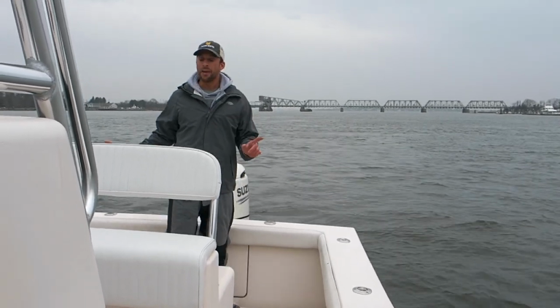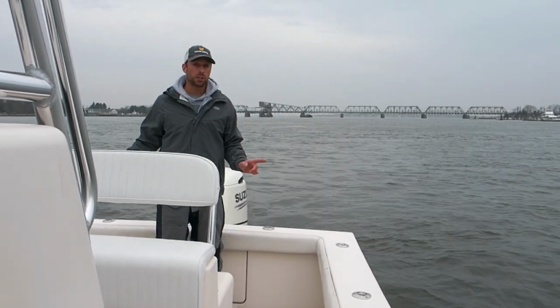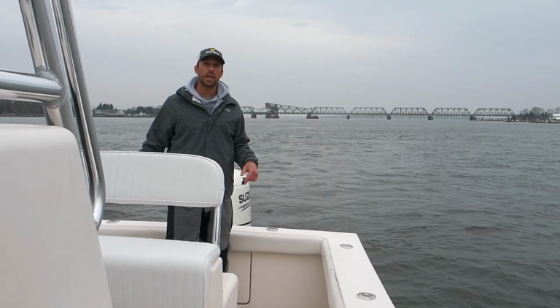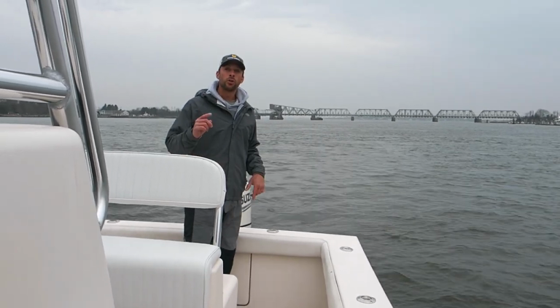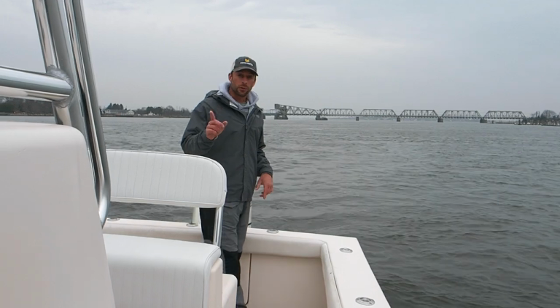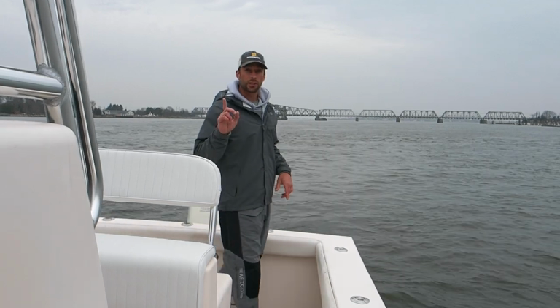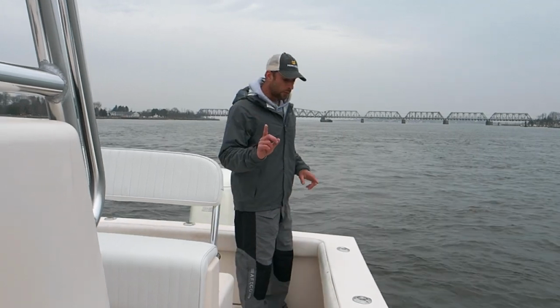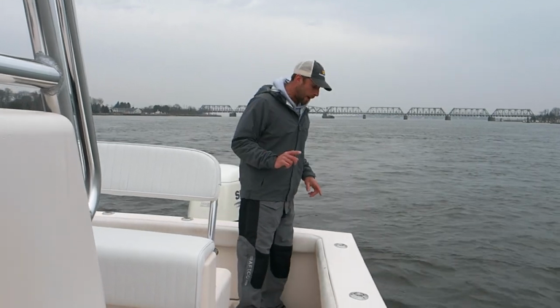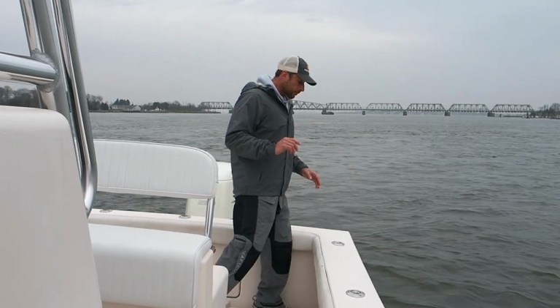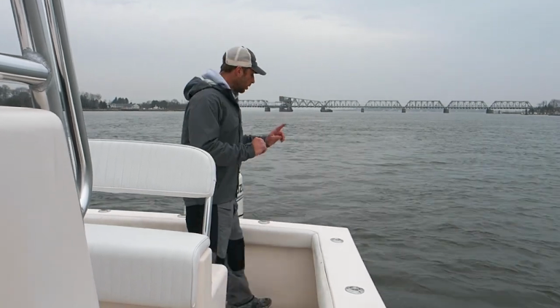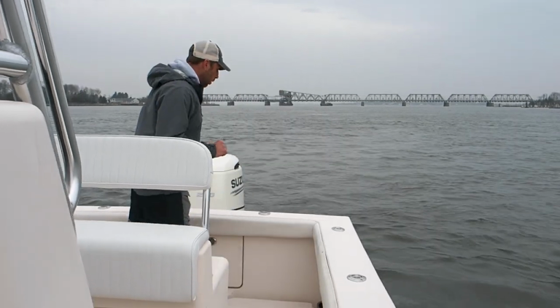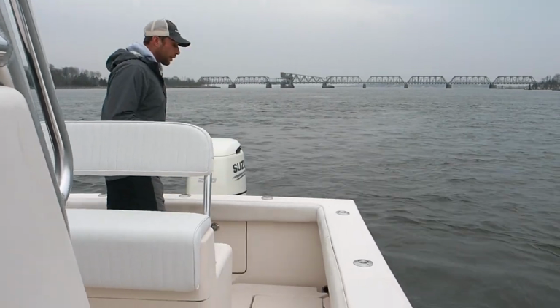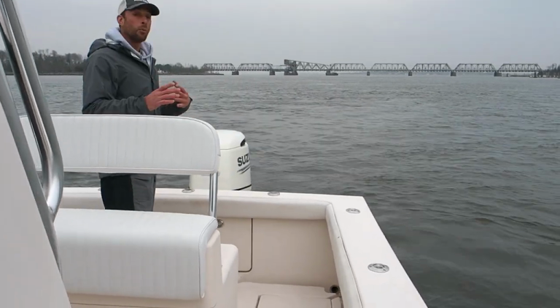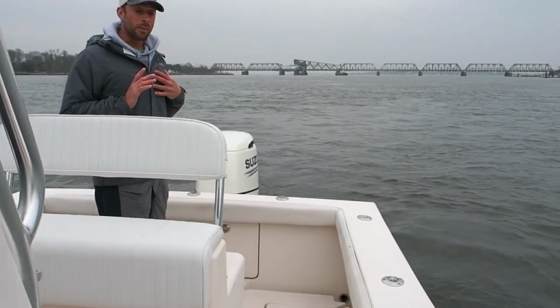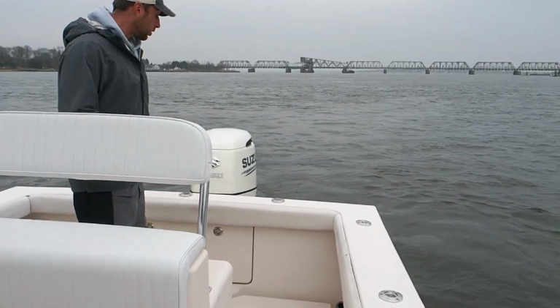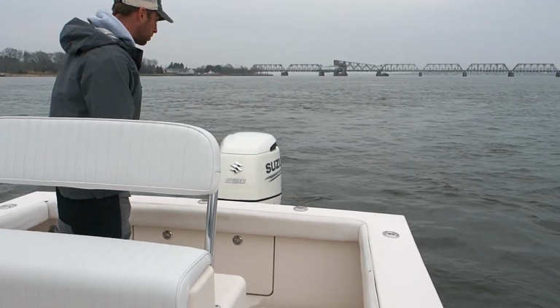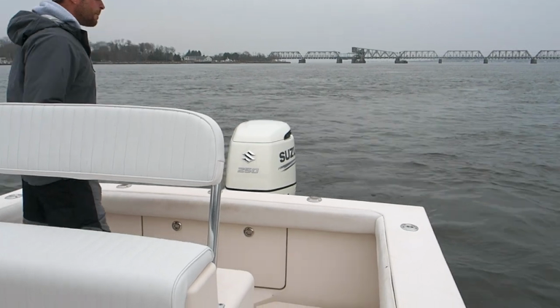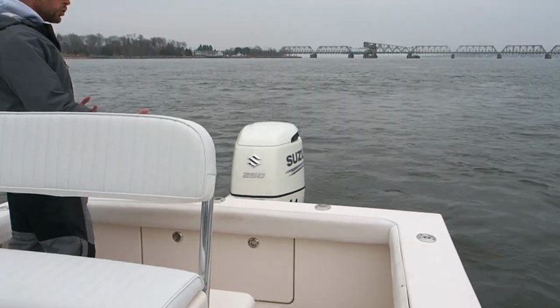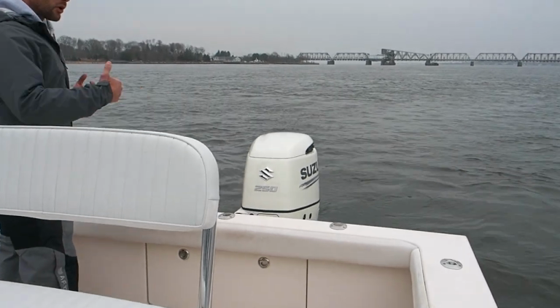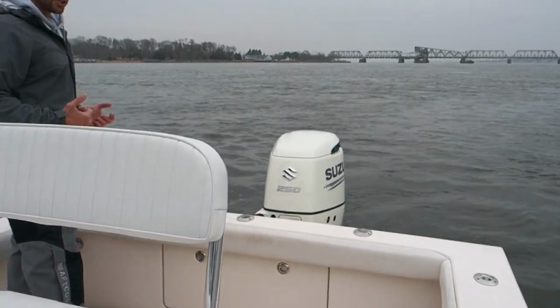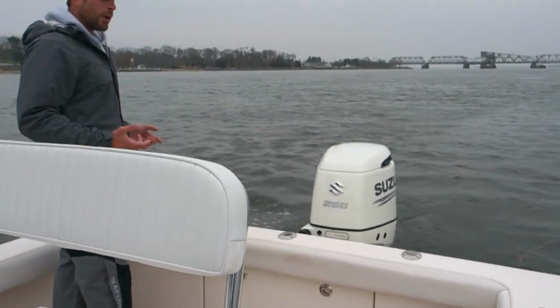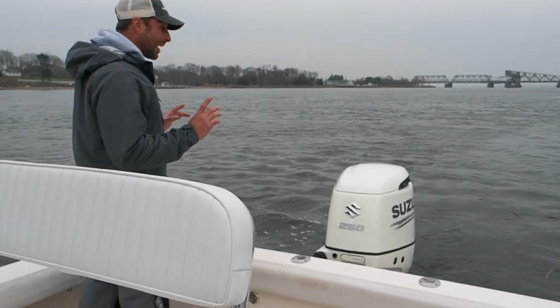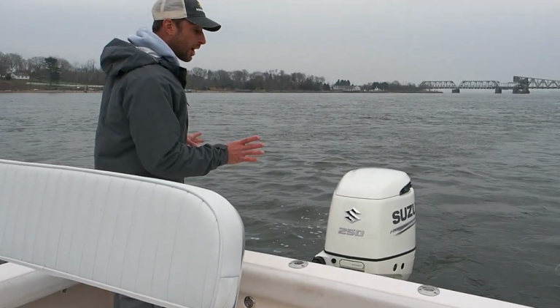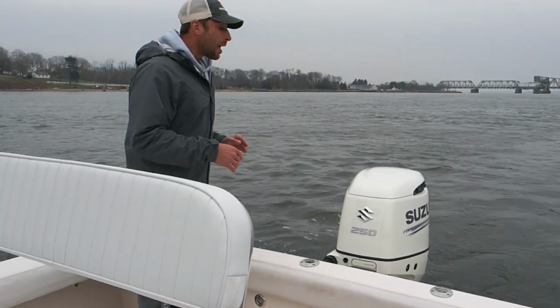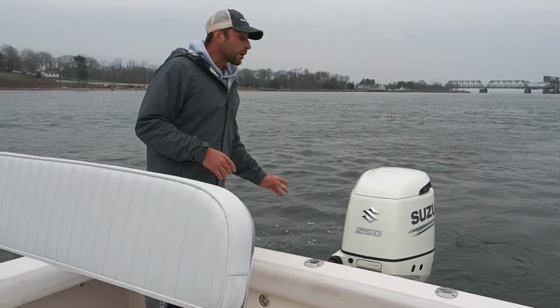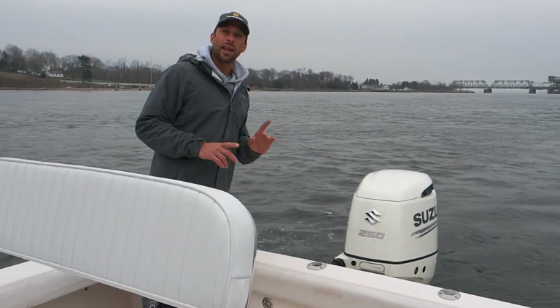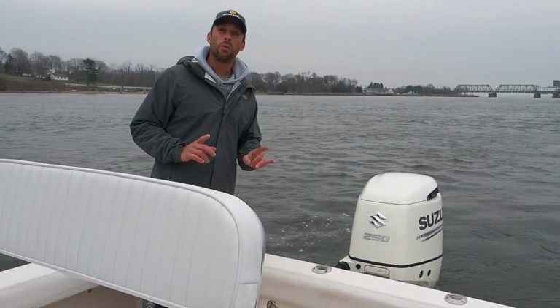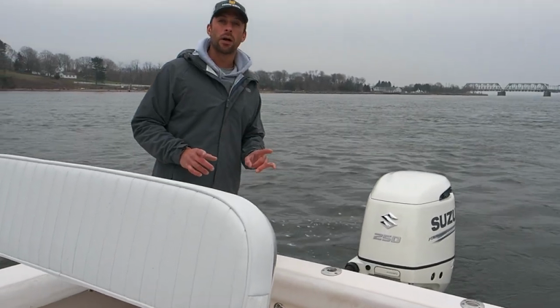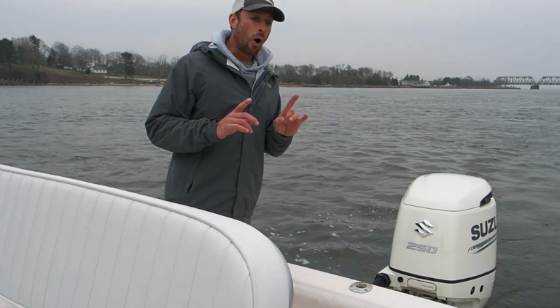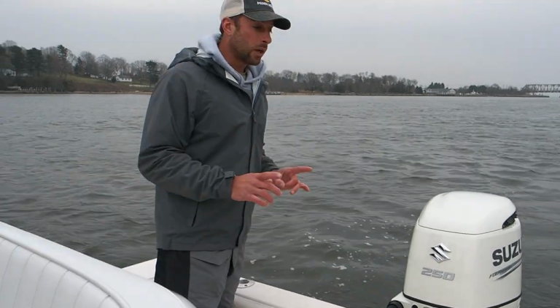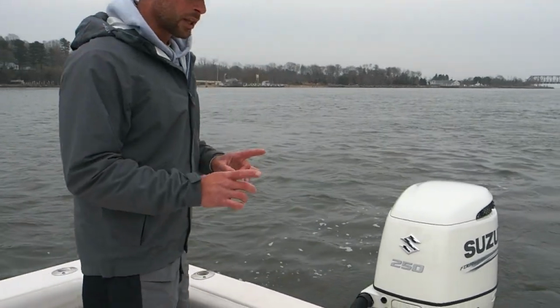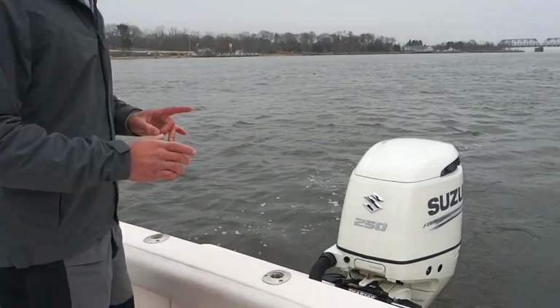Eight foot six beam, 23 foot six overall. Closed transom — which for me is huge — because you can reverse in this boat in chop and you're not taking any water over the transom.